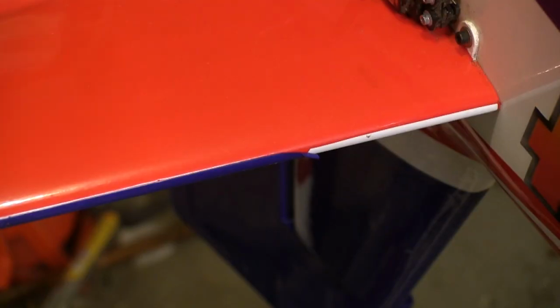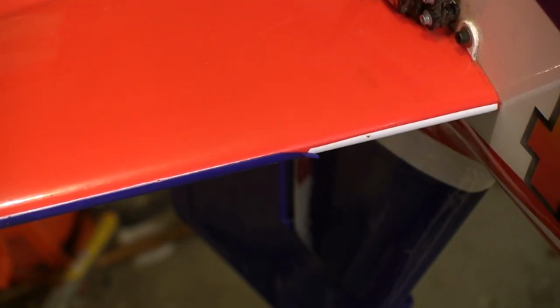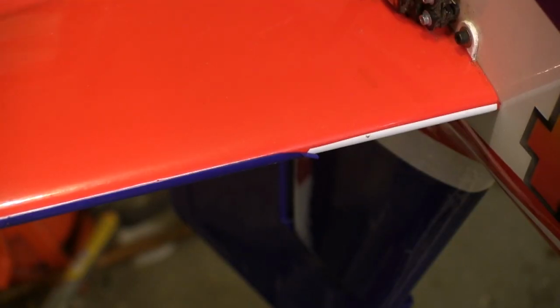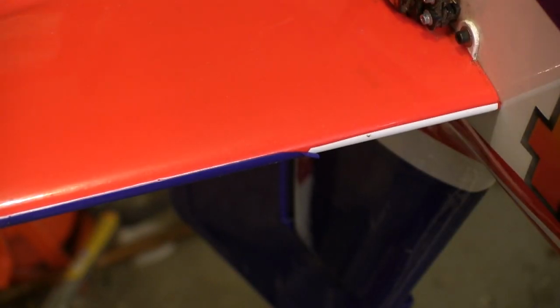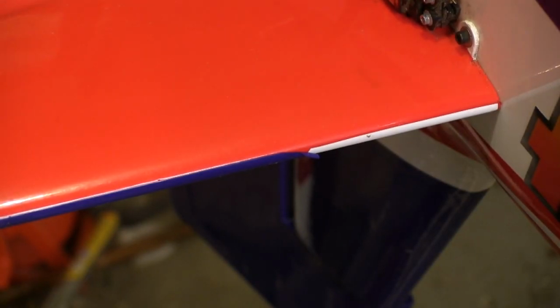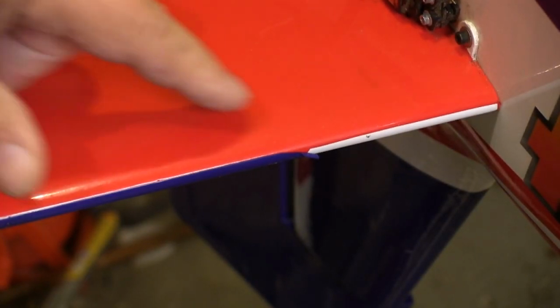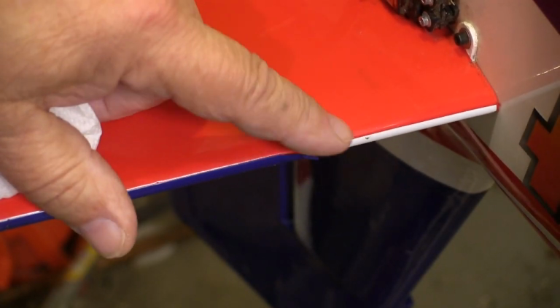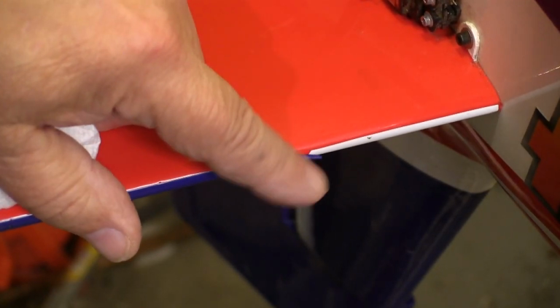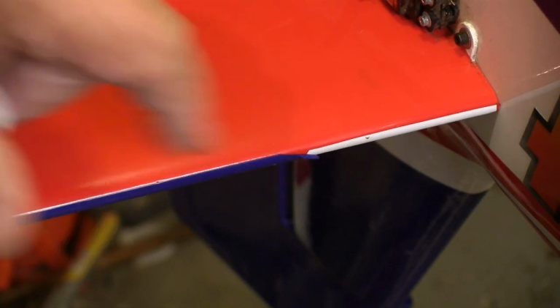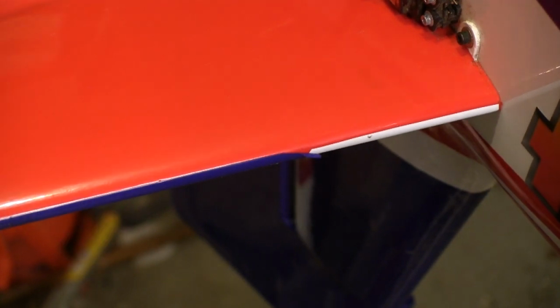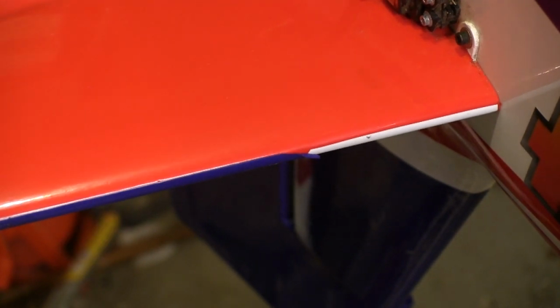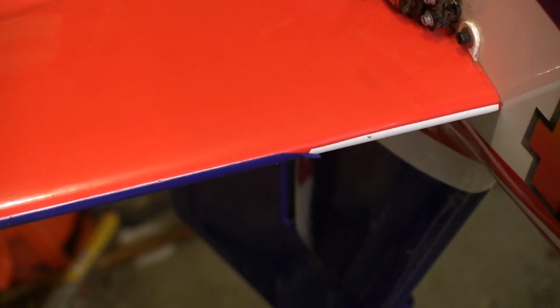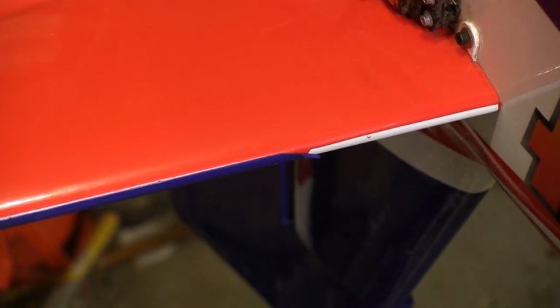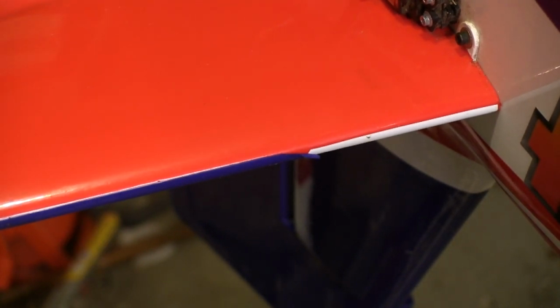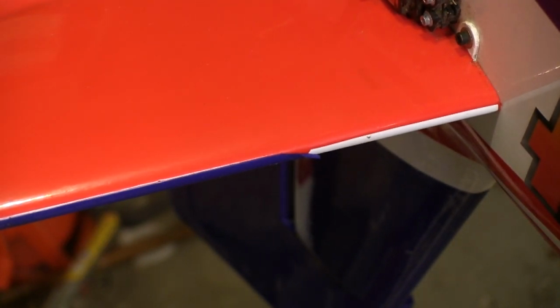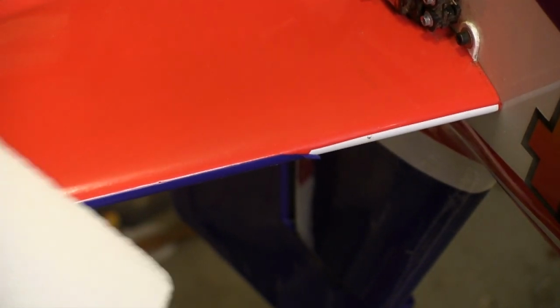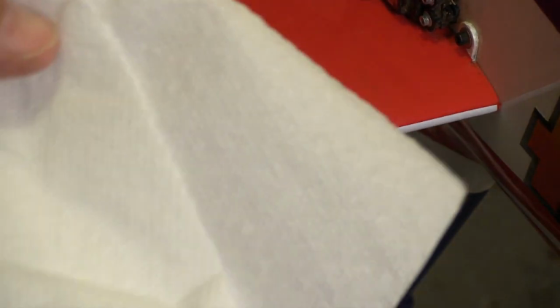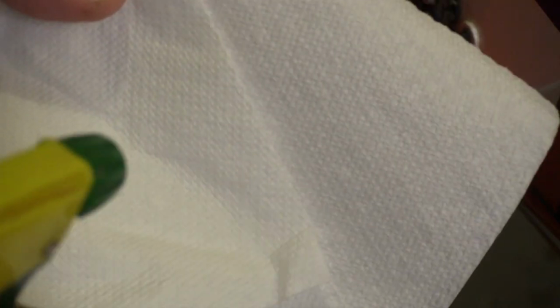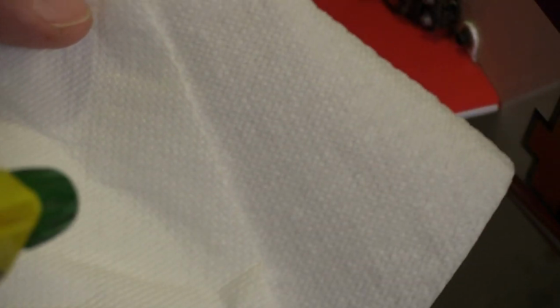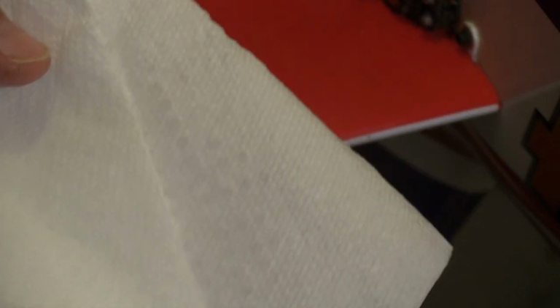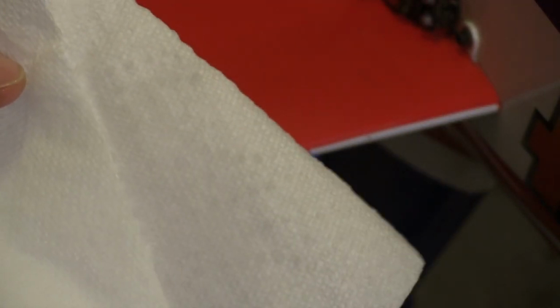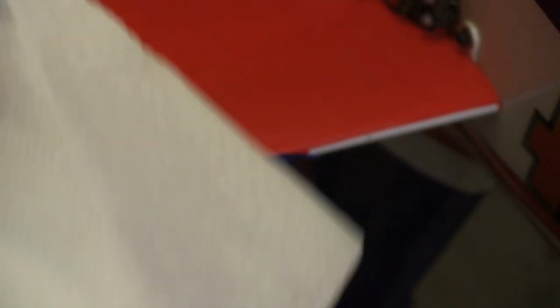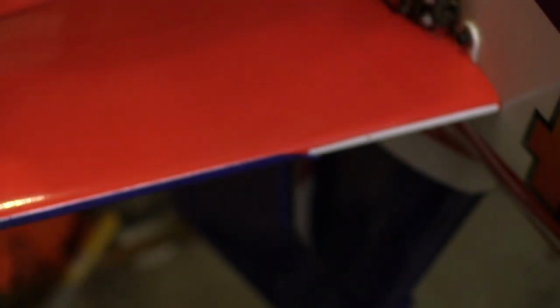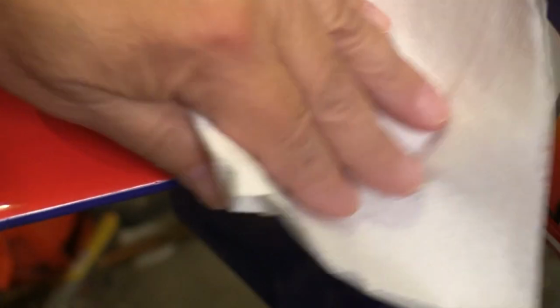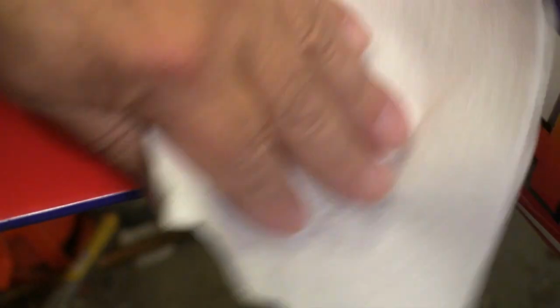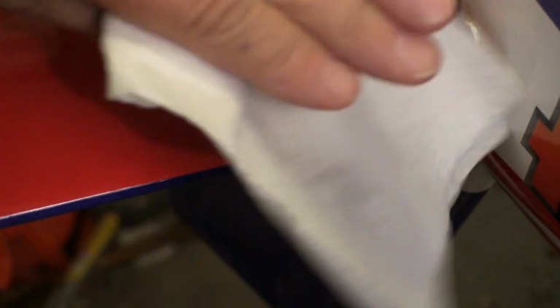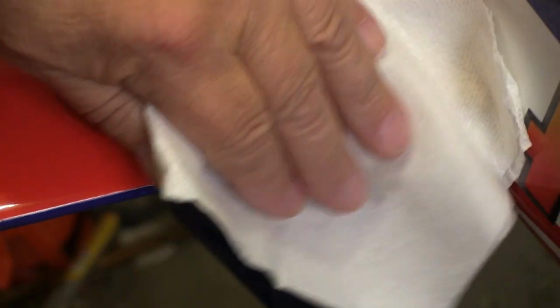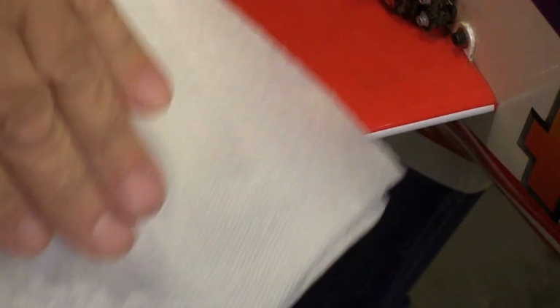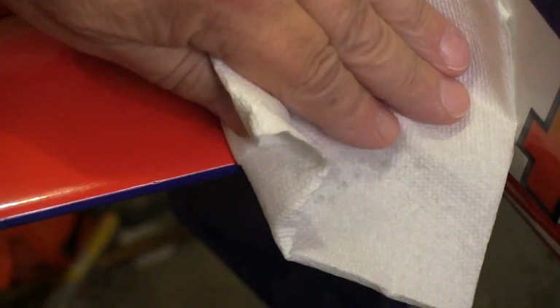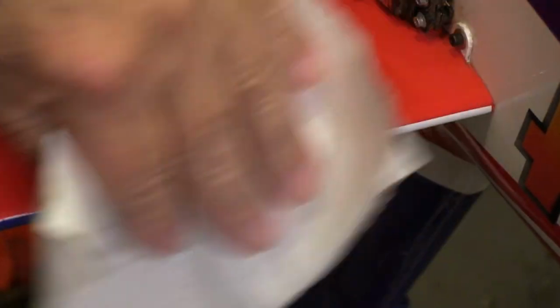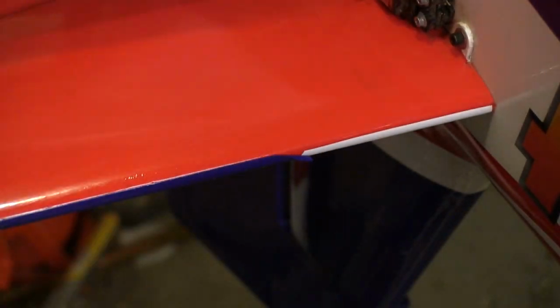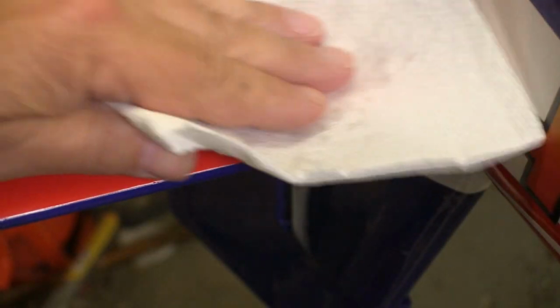While I'm cleaning the plane, I watch out for loose edges on the covering, and here's one on the horizontal stabilizer. I clean up loose covering like this with plain alcohol and do it three or four times to make sure I get rid of all the oil and grease.